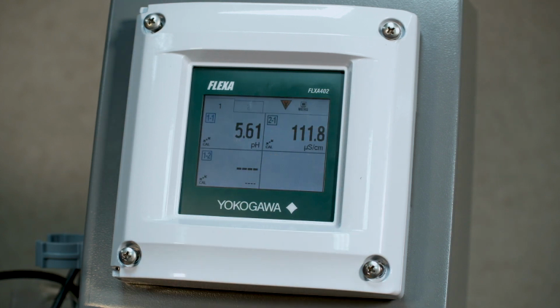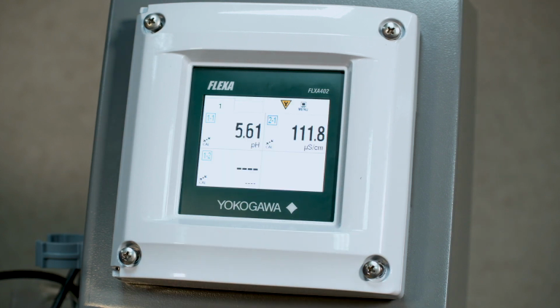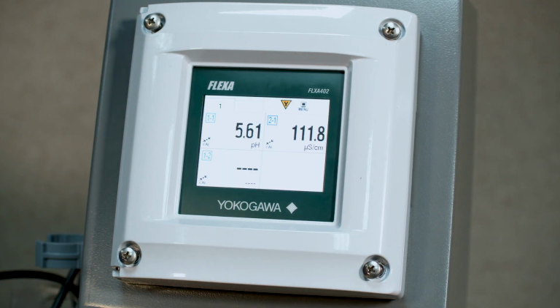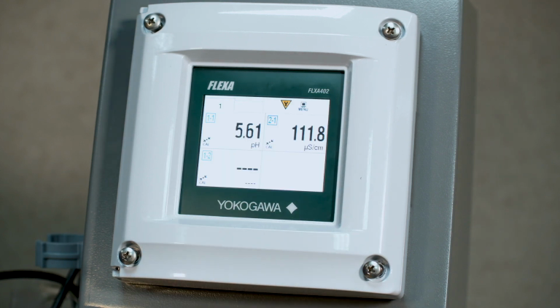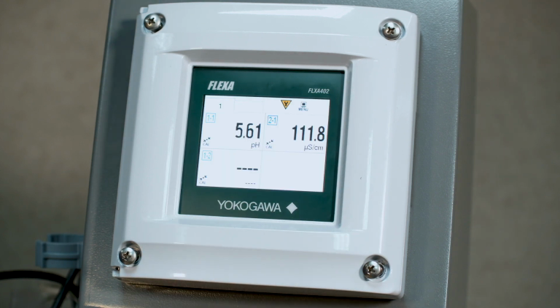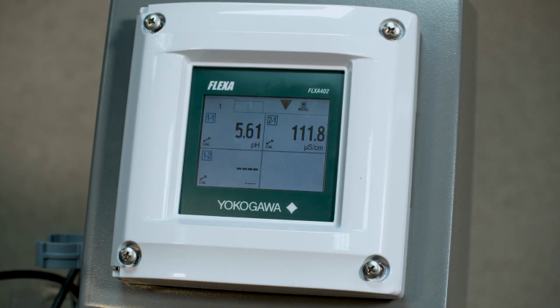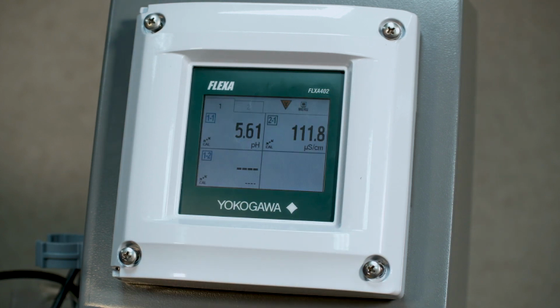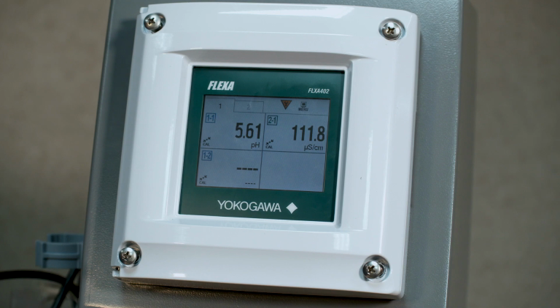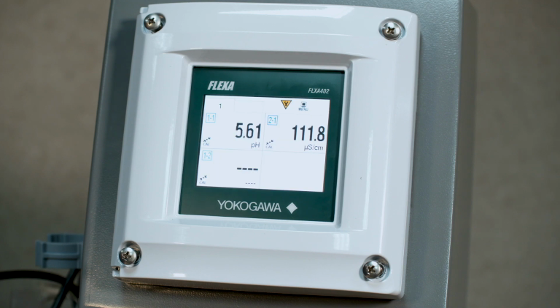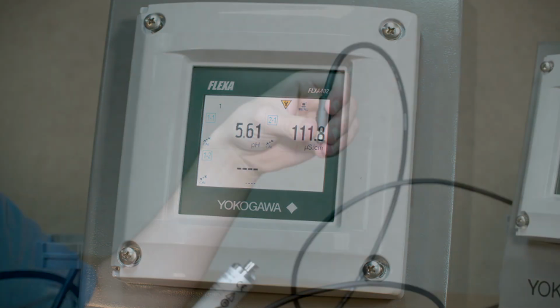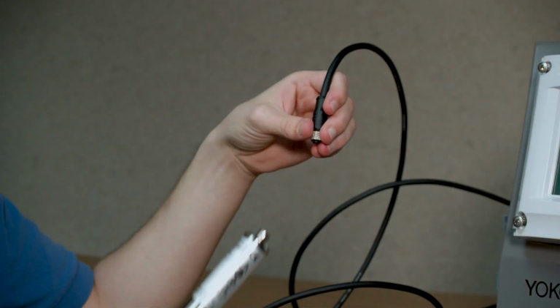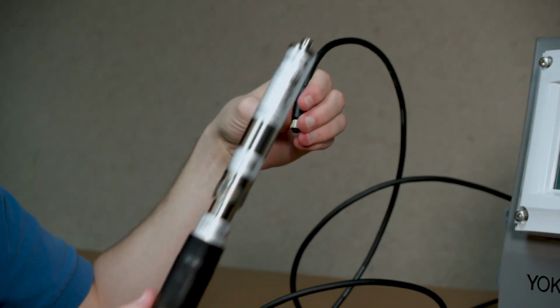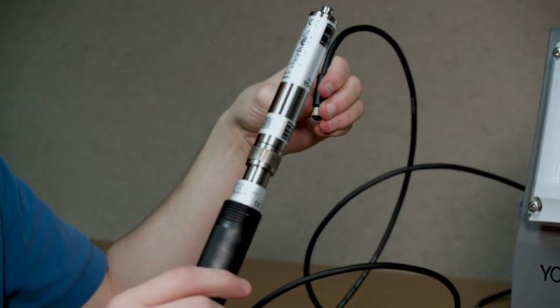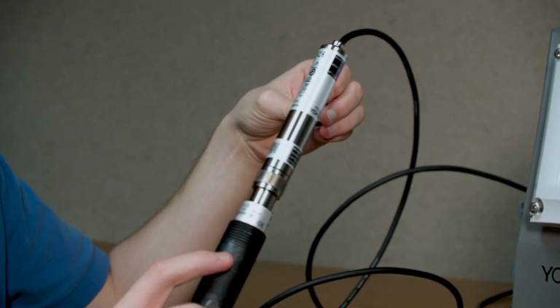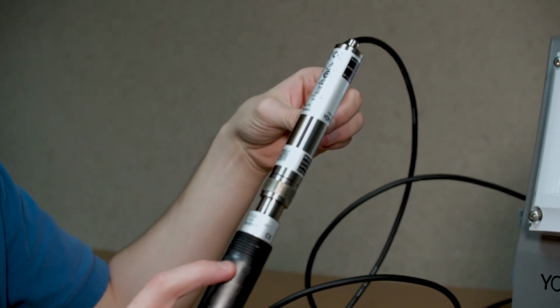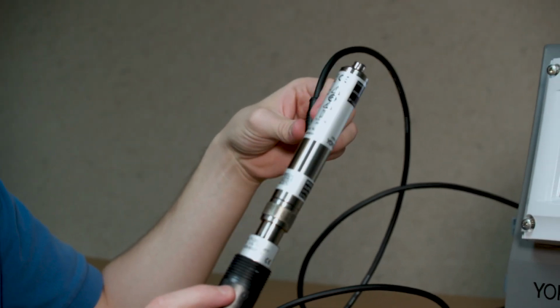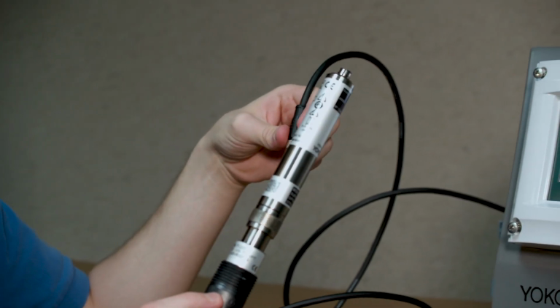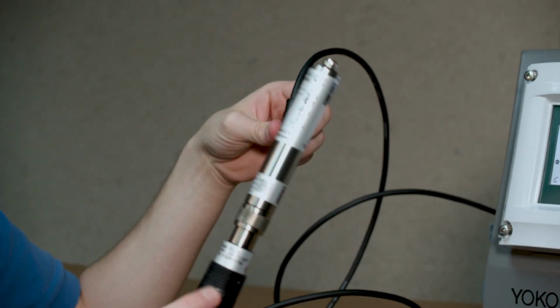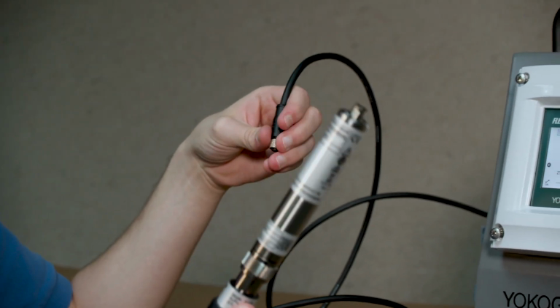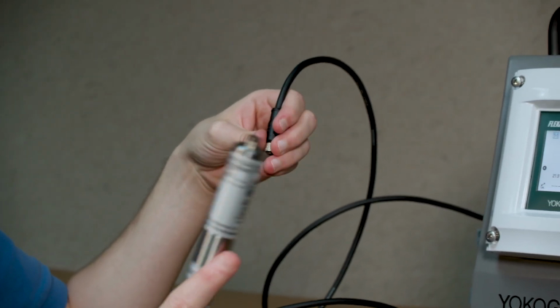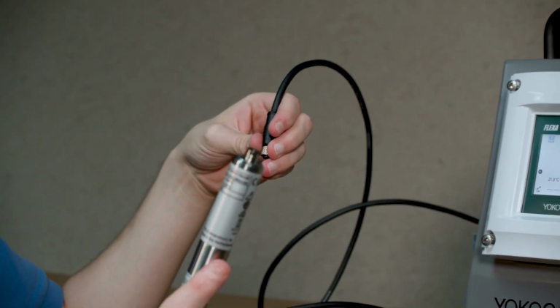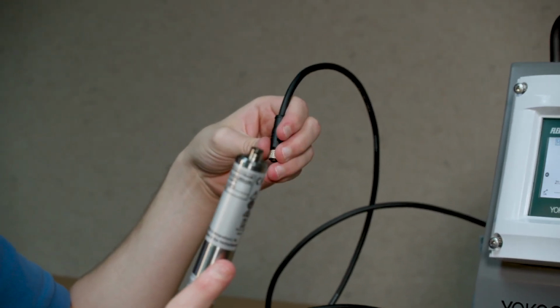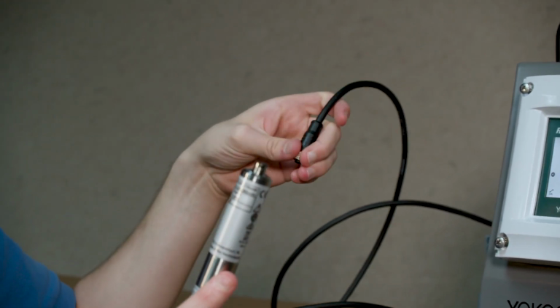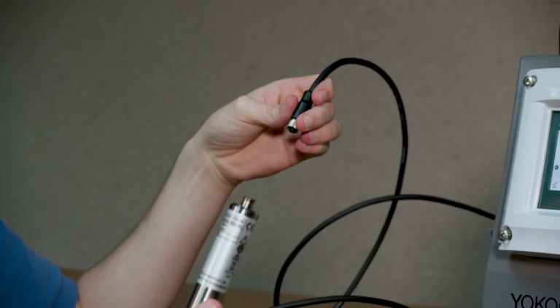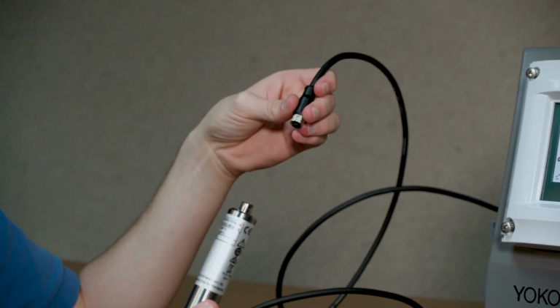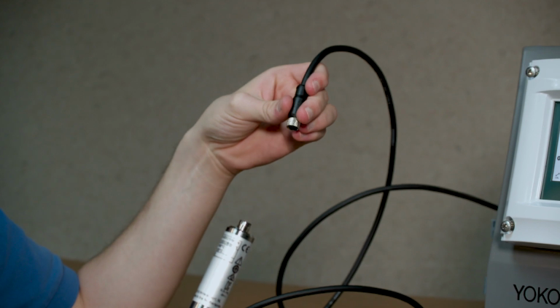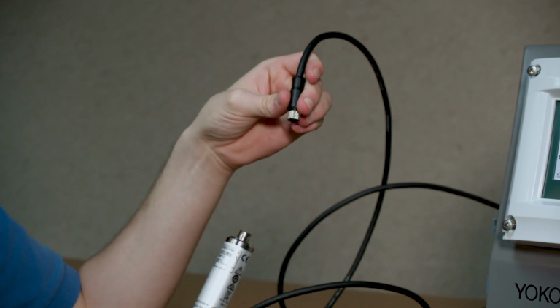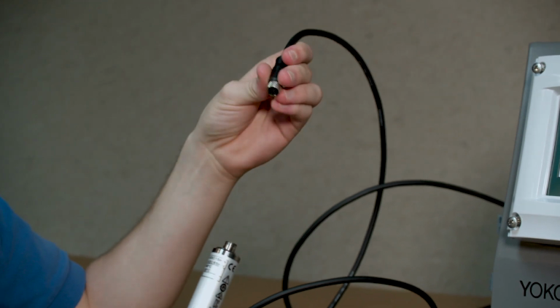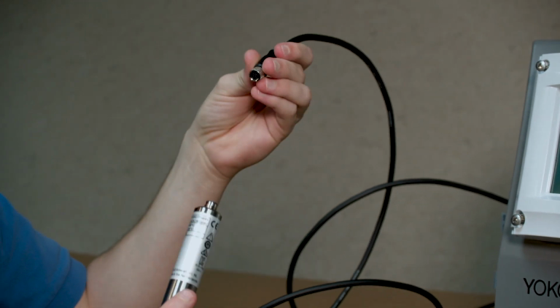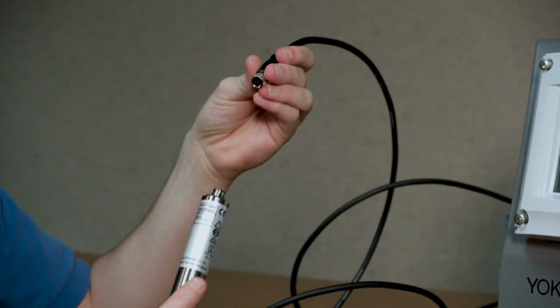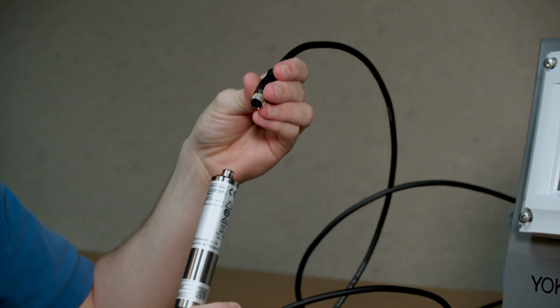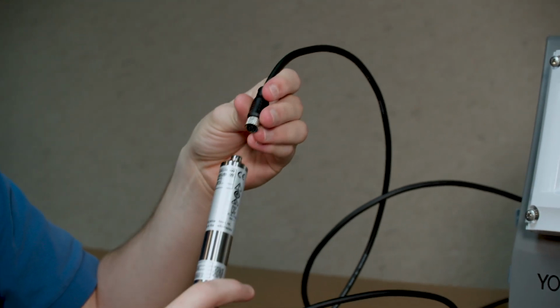And now we're going to plug in the sensor. Here we have the FU20 attached to our SA11, which we're now plugging in to the BA11 sensor box.